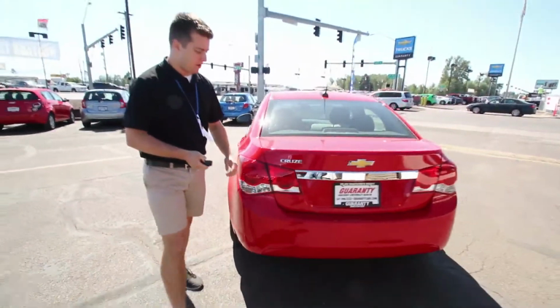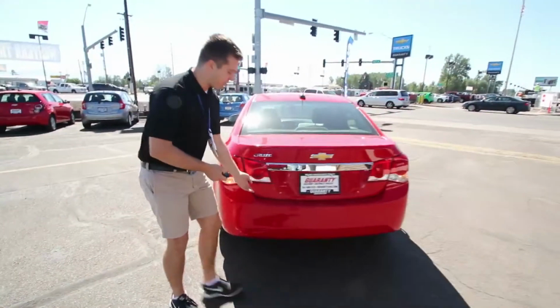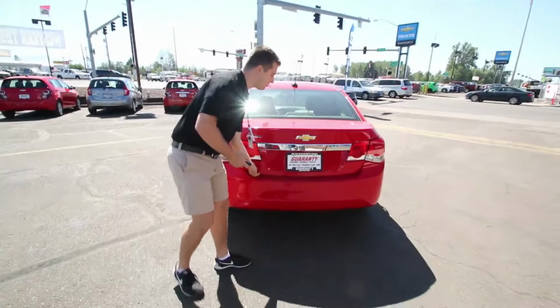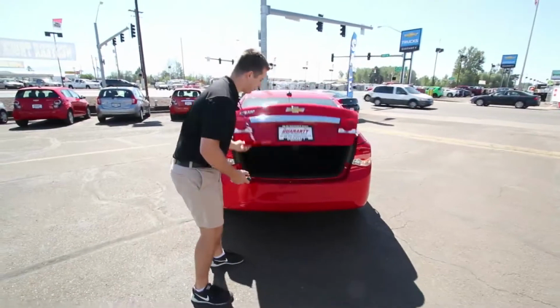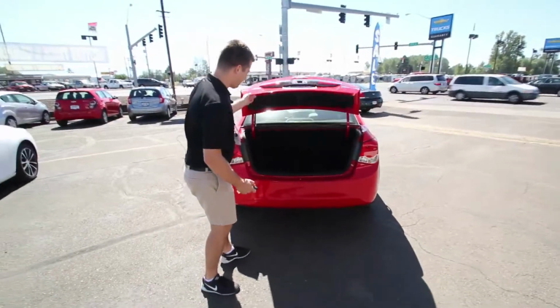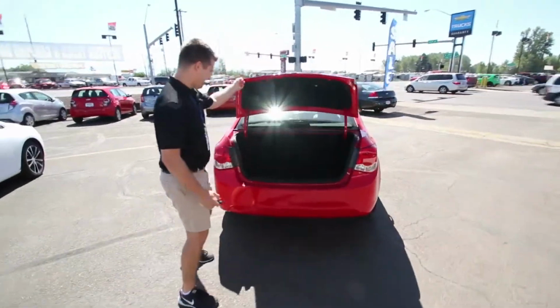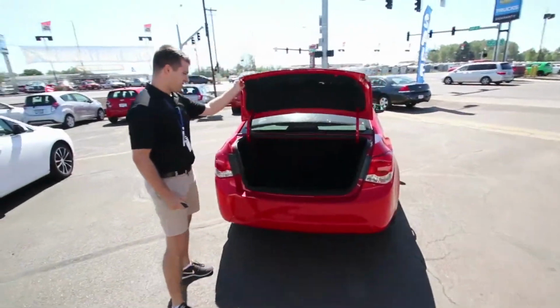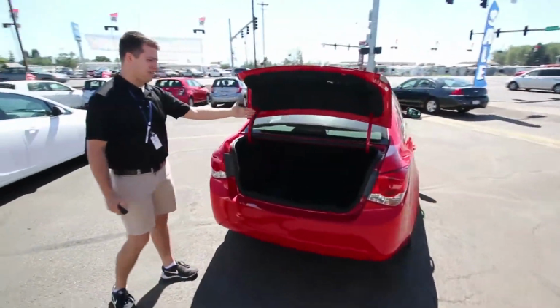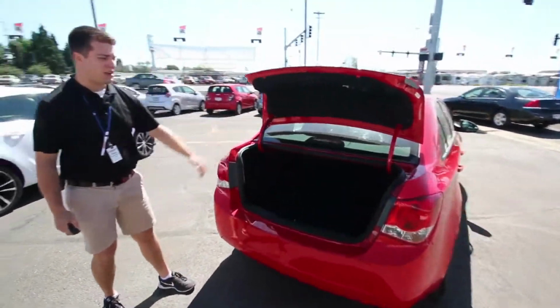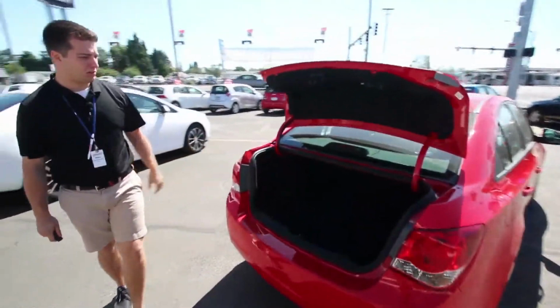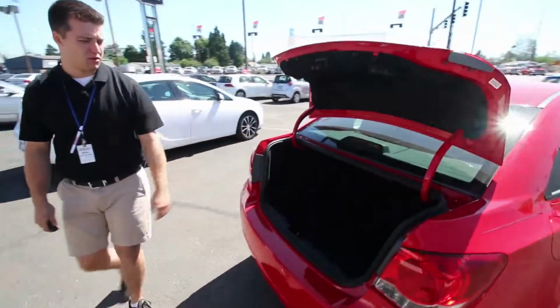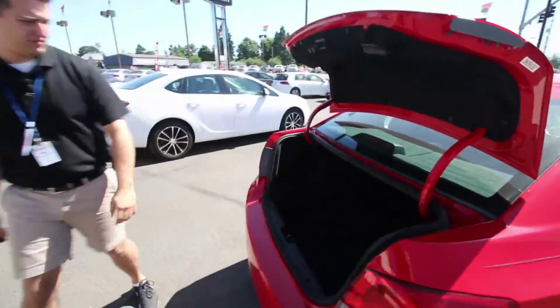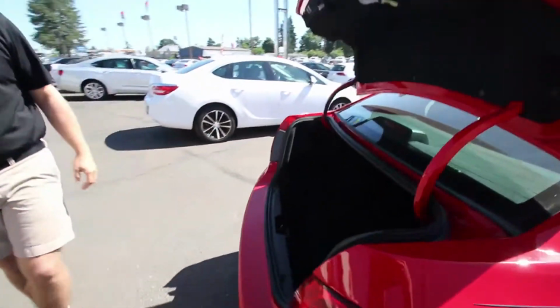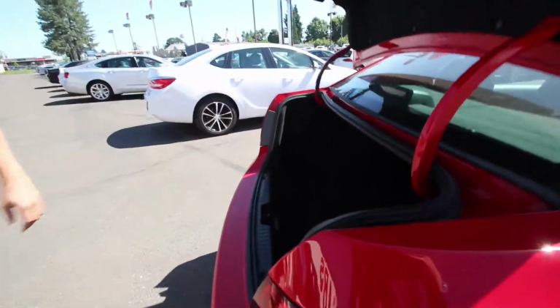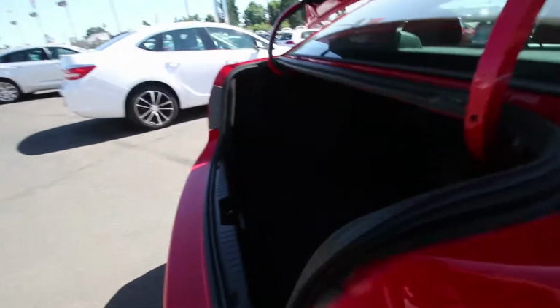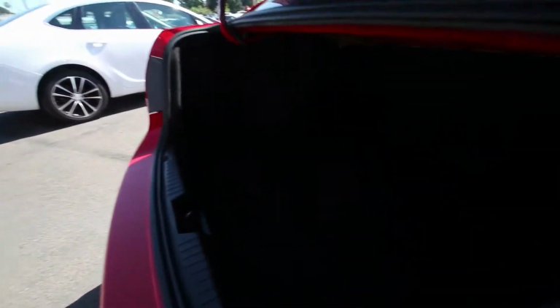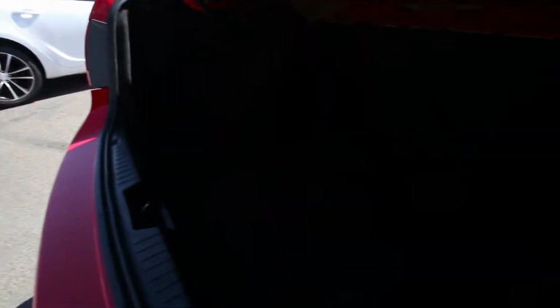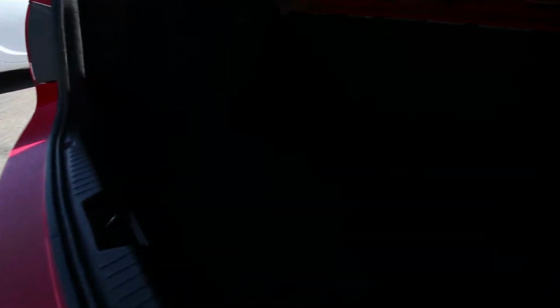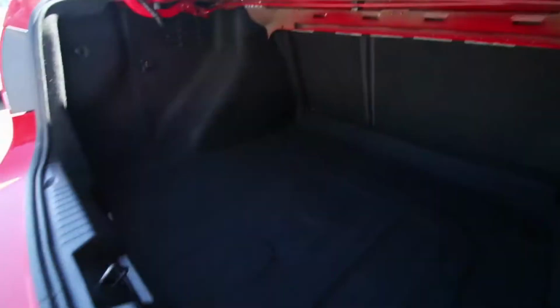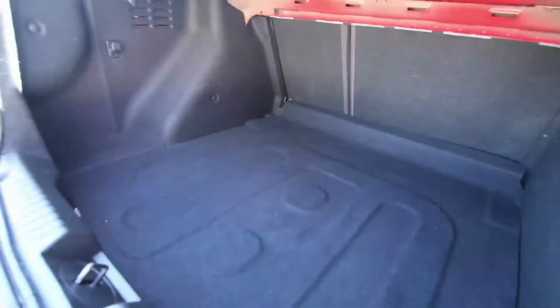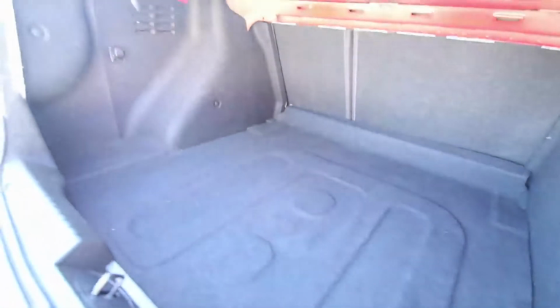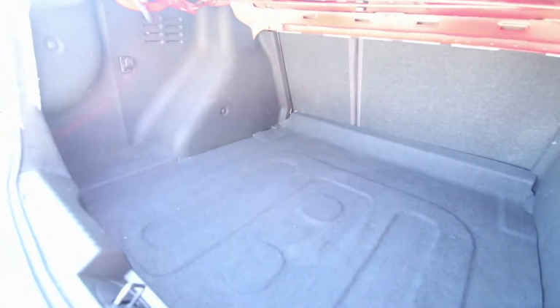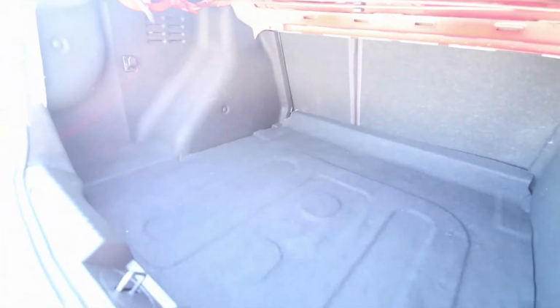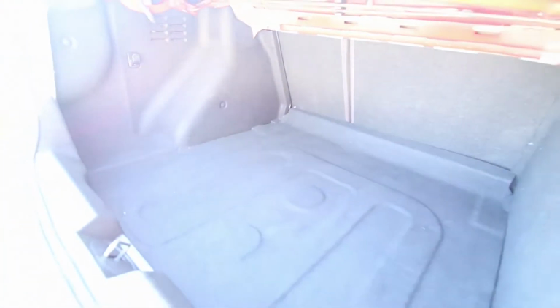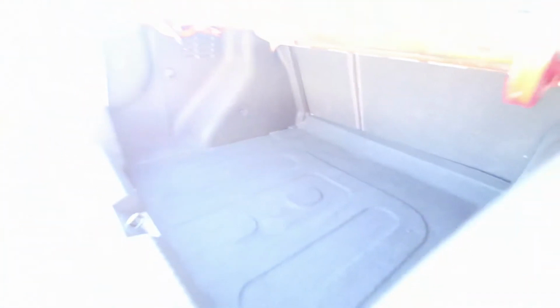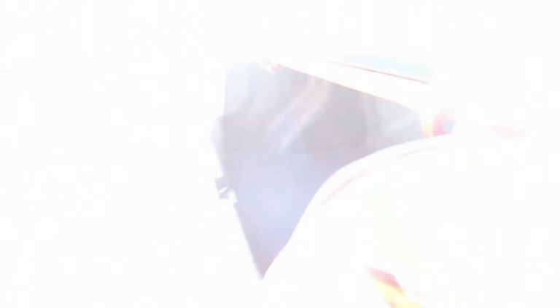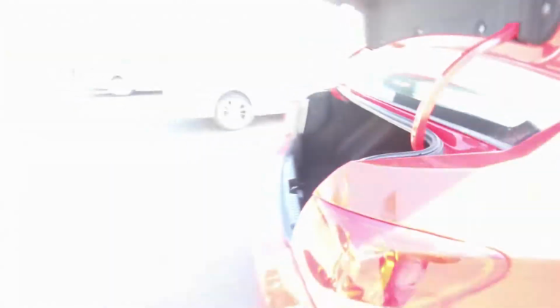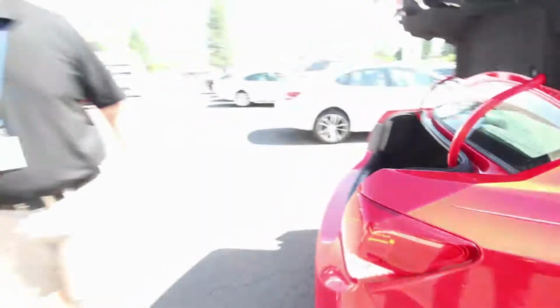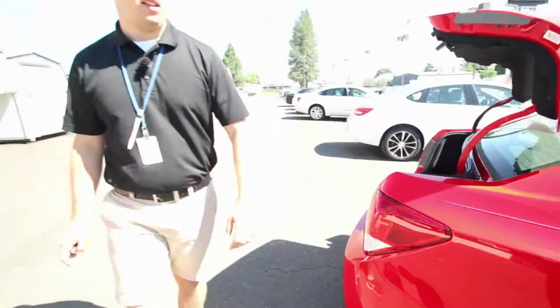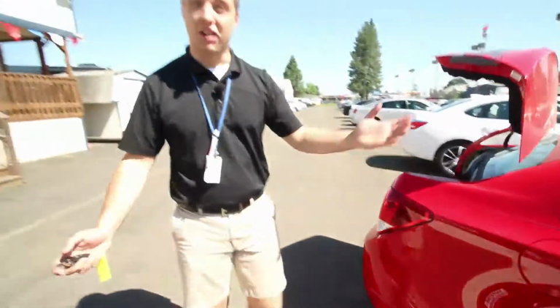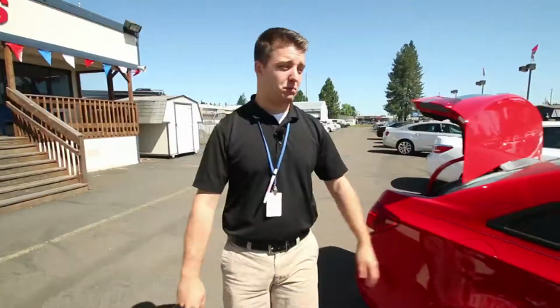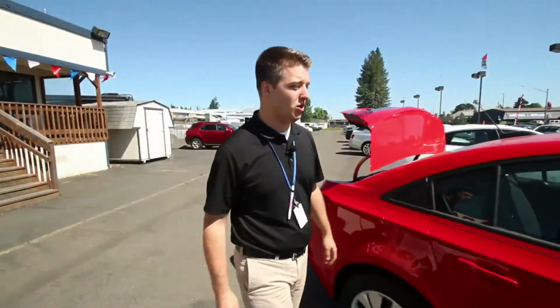Pop the trunk for you folks. Very spacious, plenty of room — plenty of room for the groceries, whatever you want to haul, weekend road trip. In awesome shape.